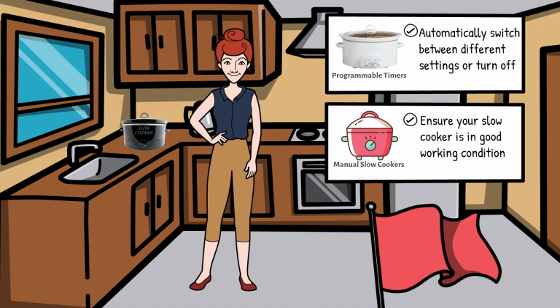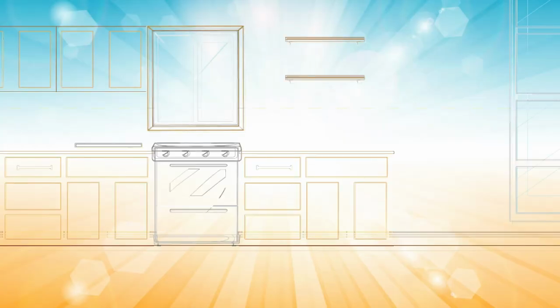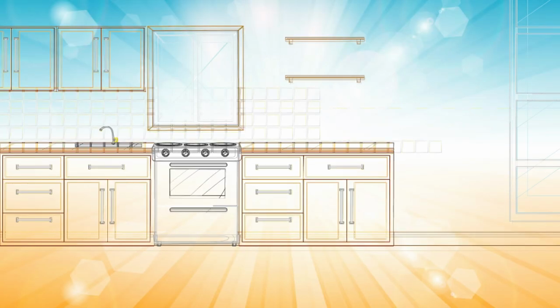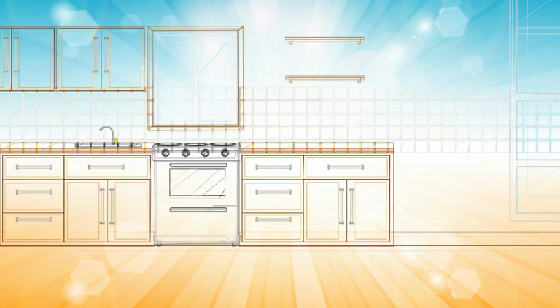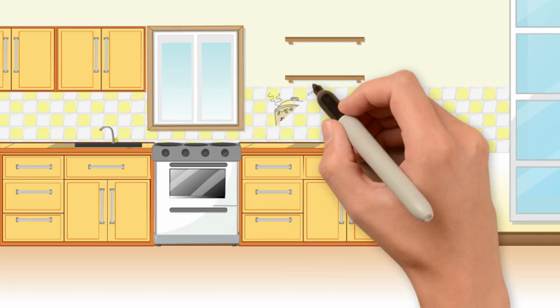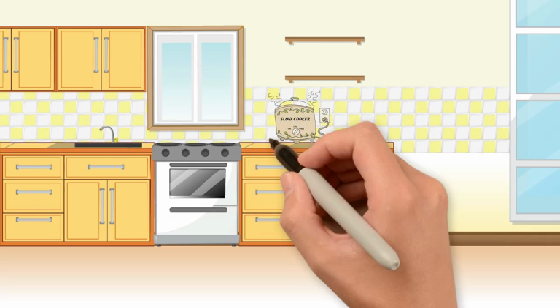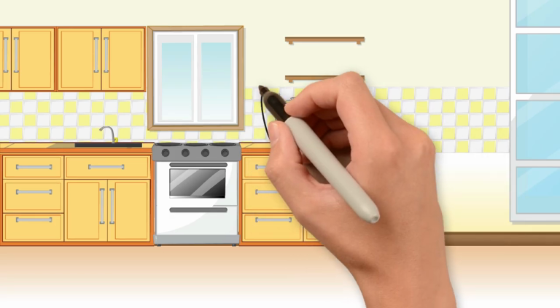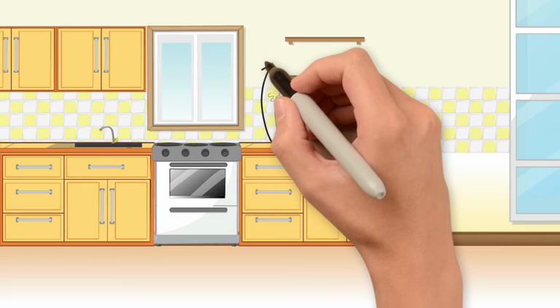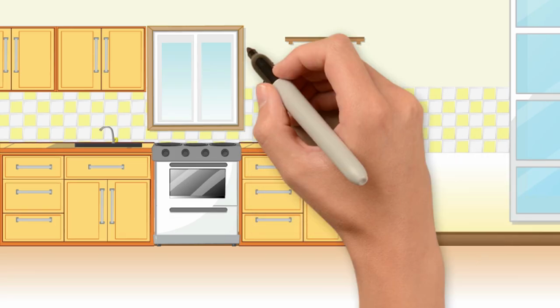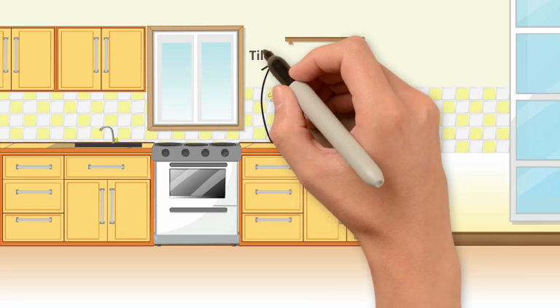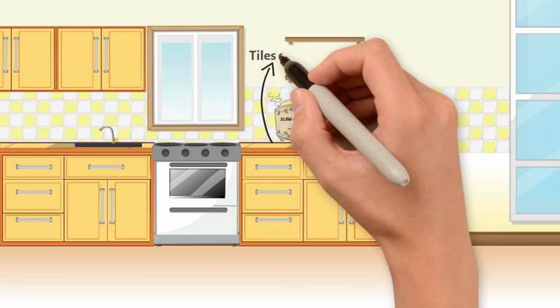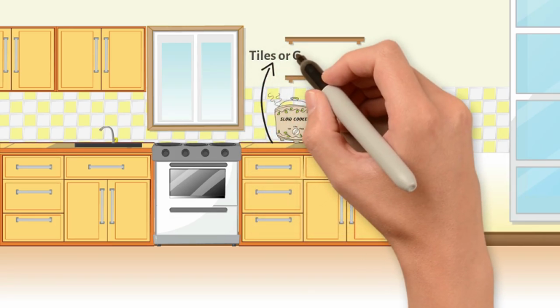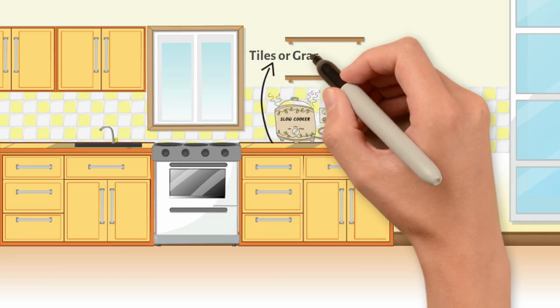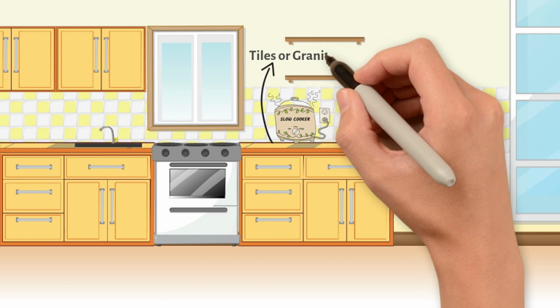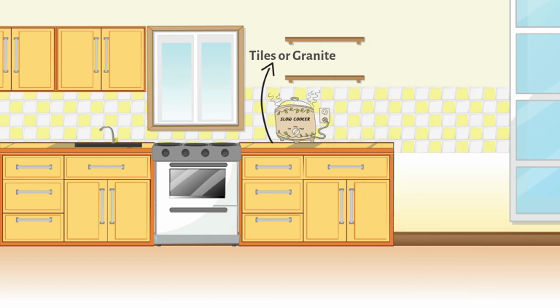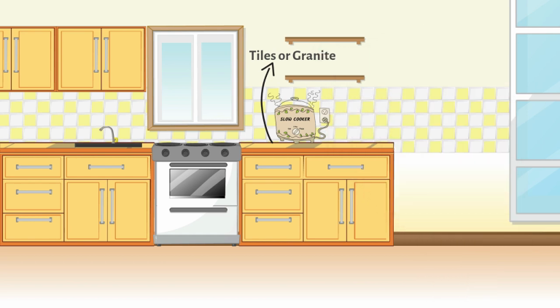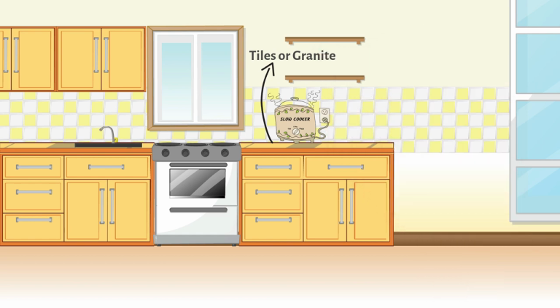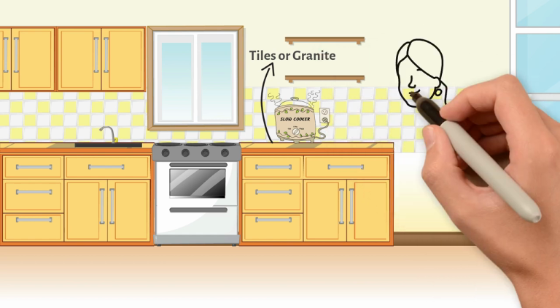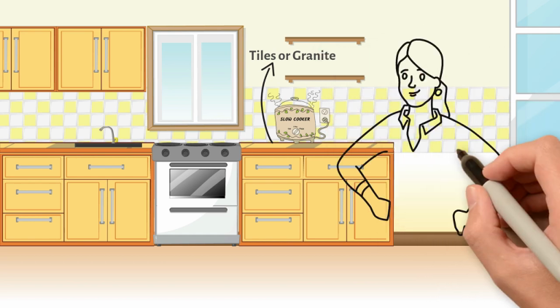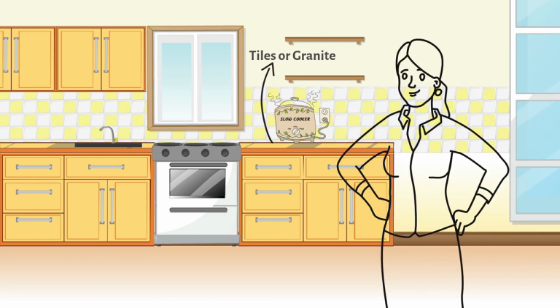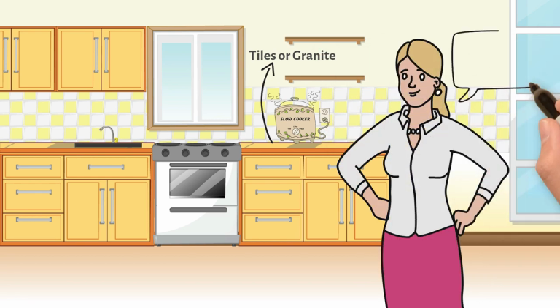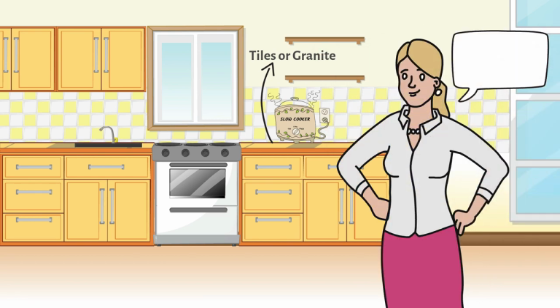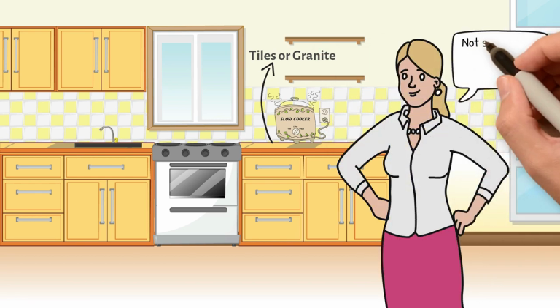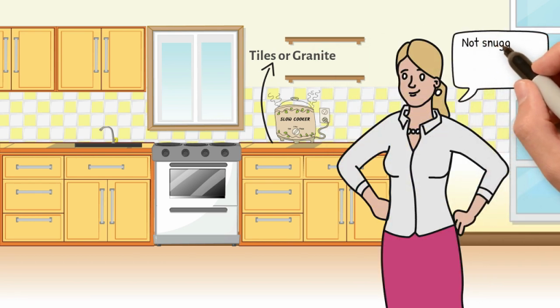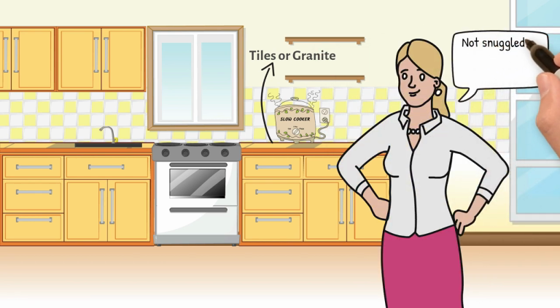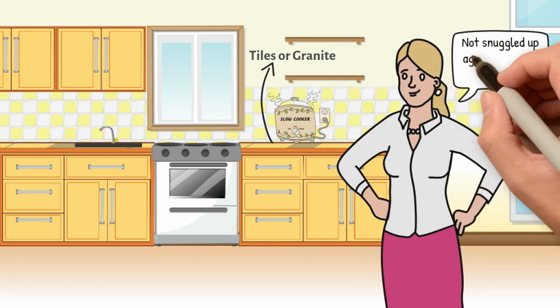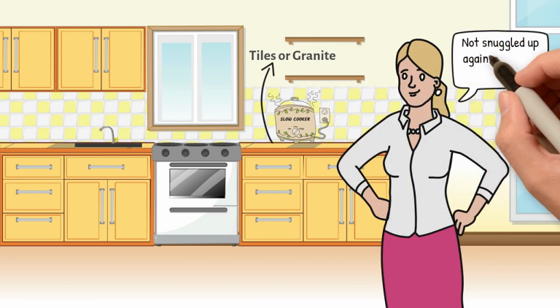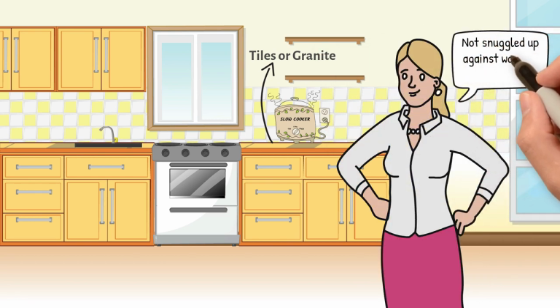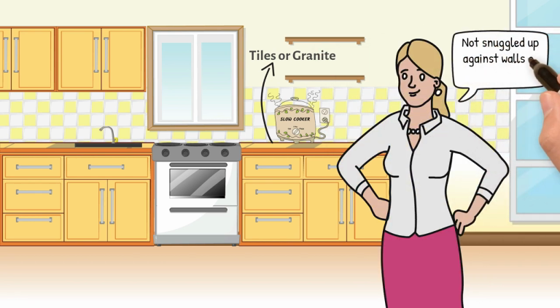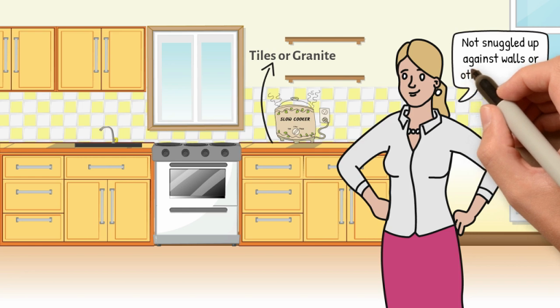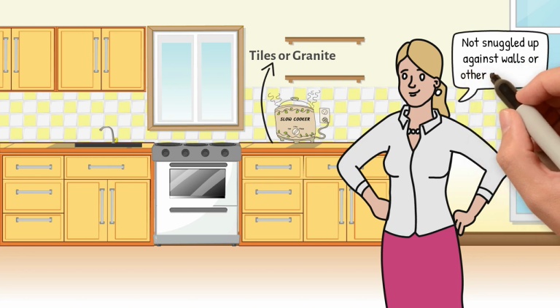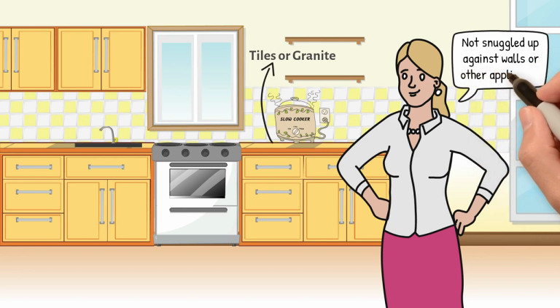The slow cooker should be positioned on a heat-proof surface, like tiles or granite, and it's best to give it some space — make sure it's not up against walls or other appliances.